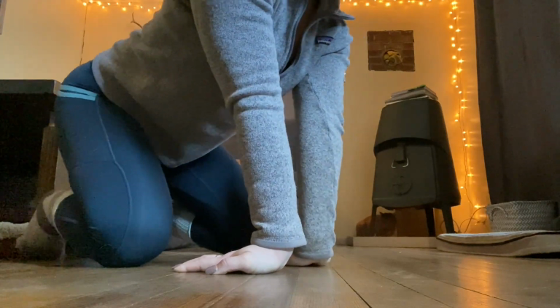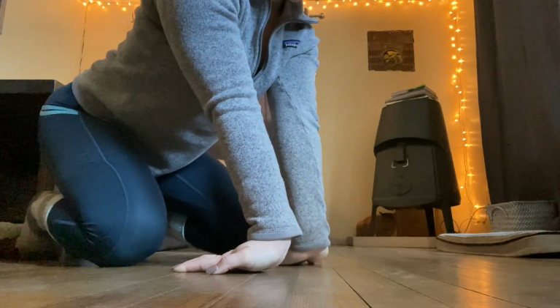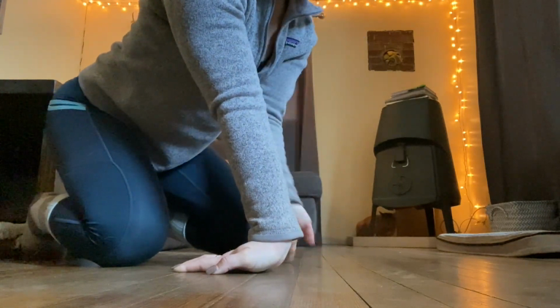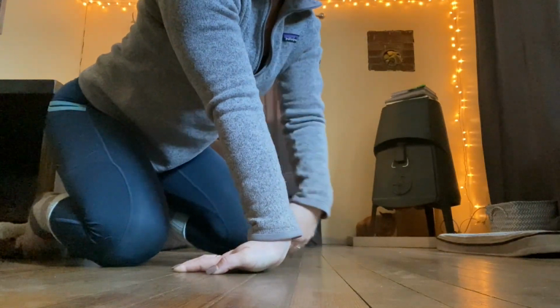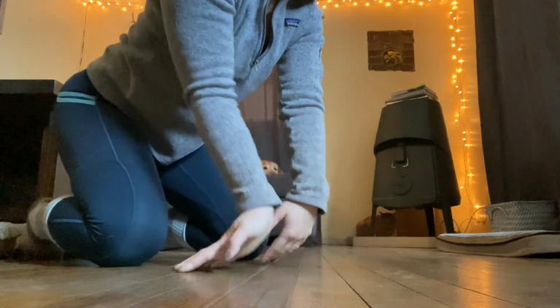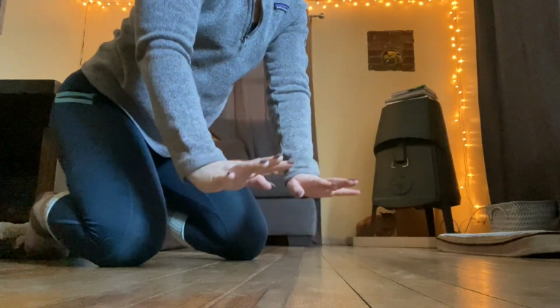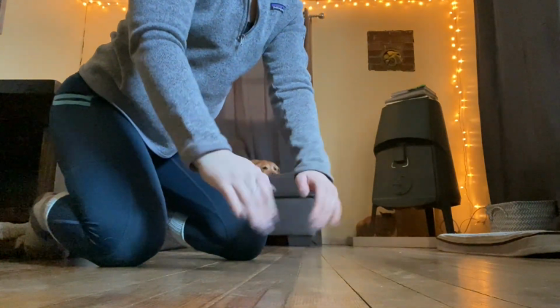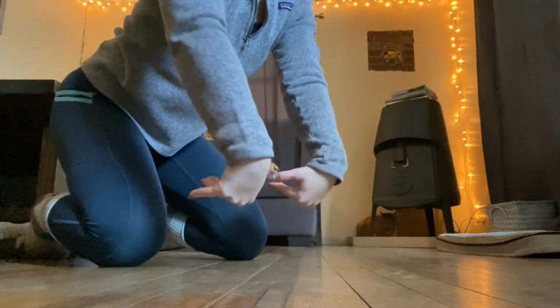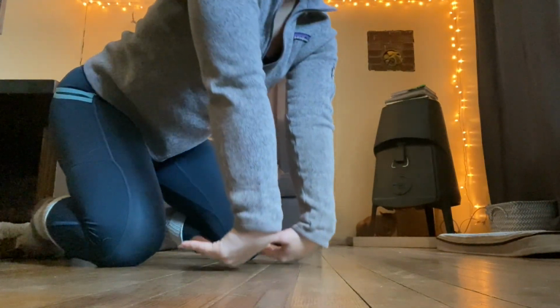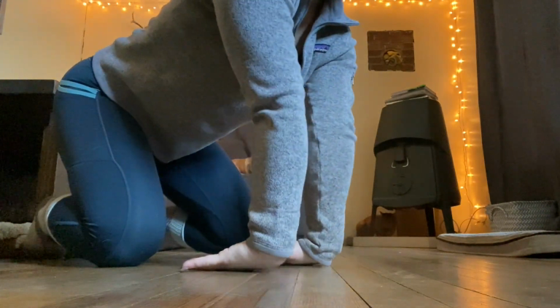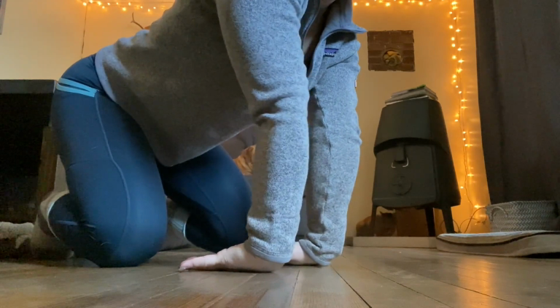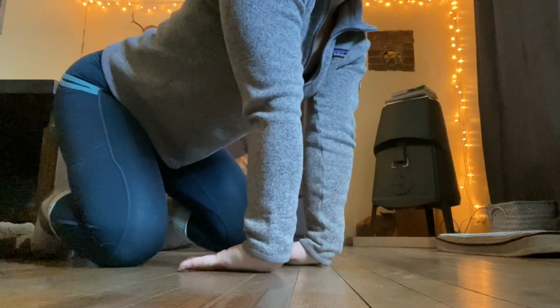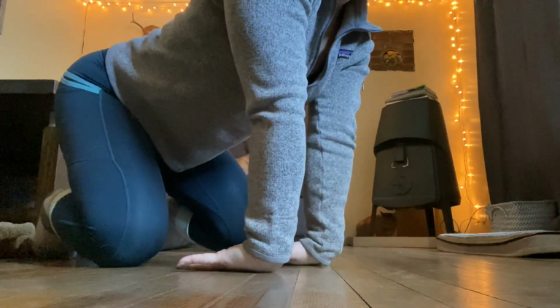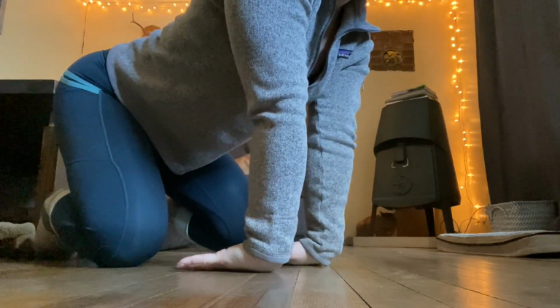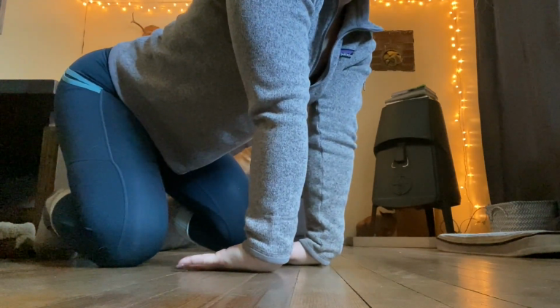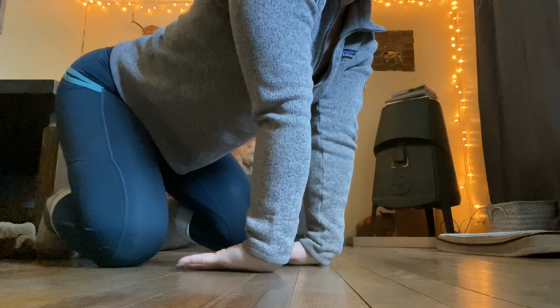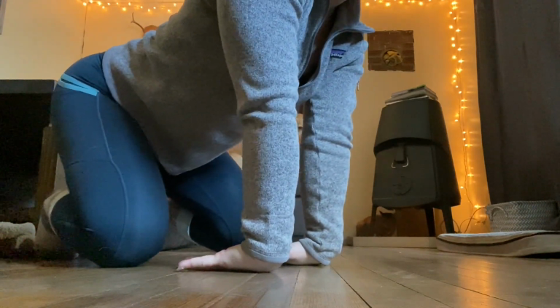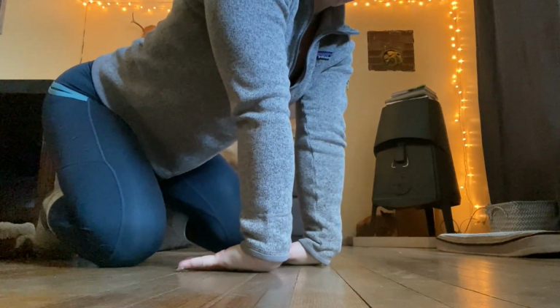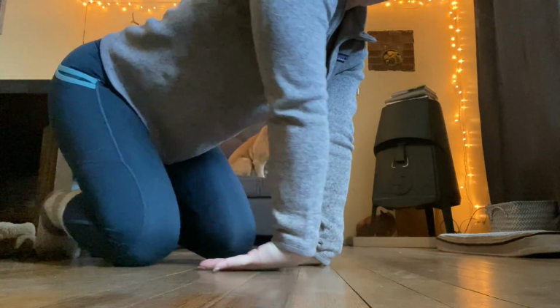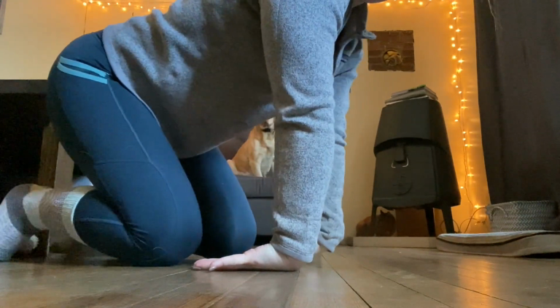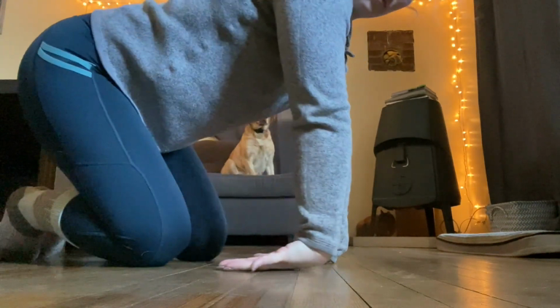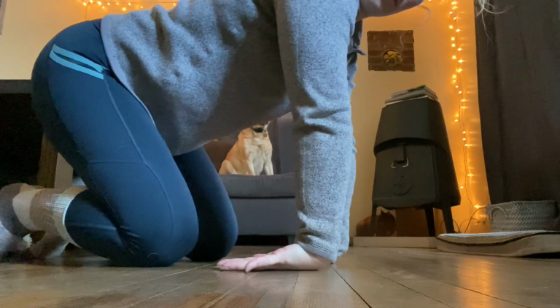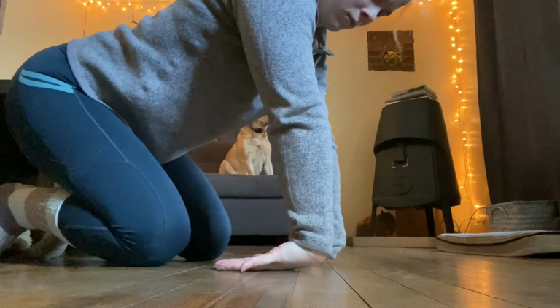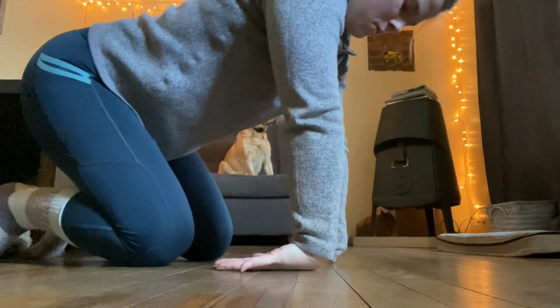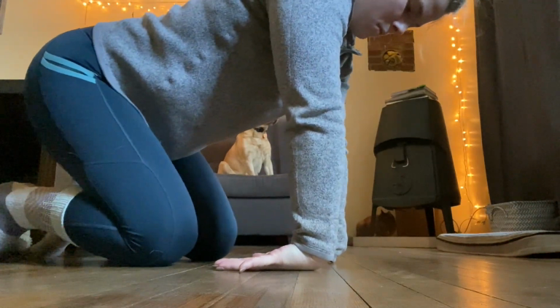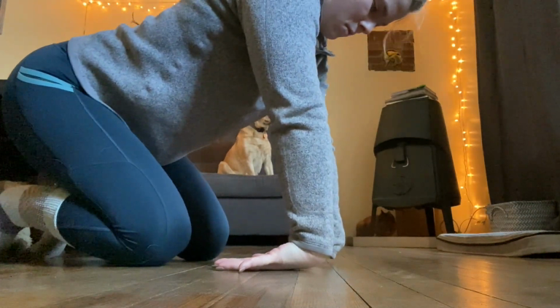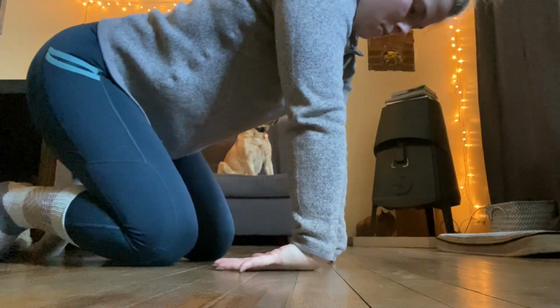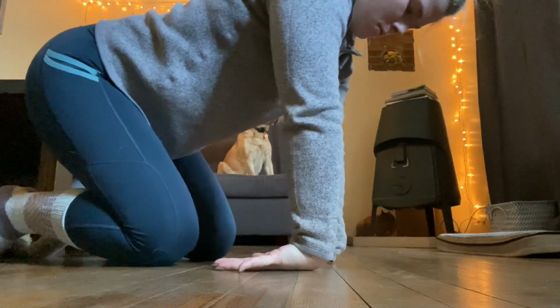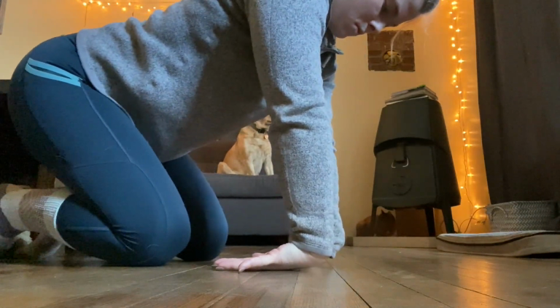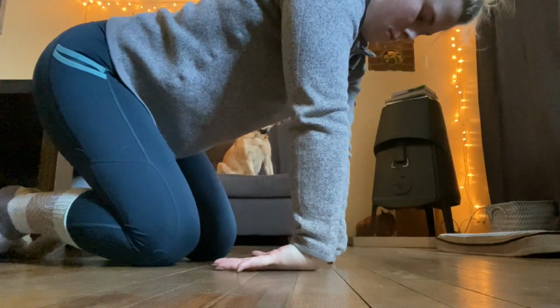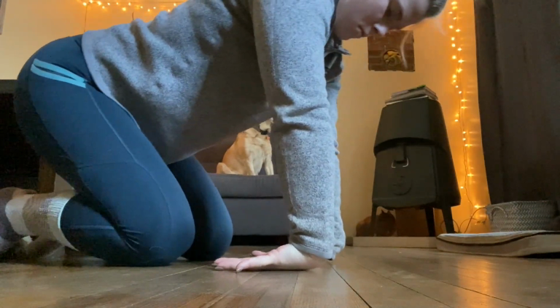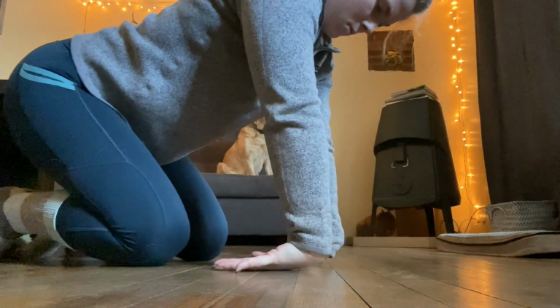Then last one — you can put as little or as much pressure on your hands as you're comfortable. We're going to go to the back side of your hands. Try to get them as flat as you can on the floor. This is the toughest one, so do your best.